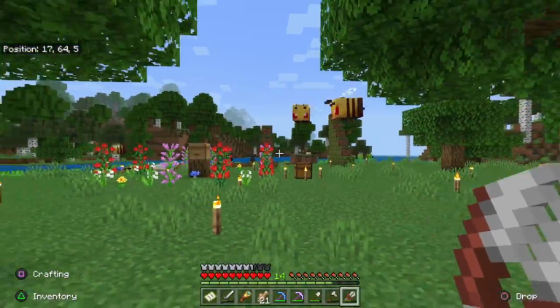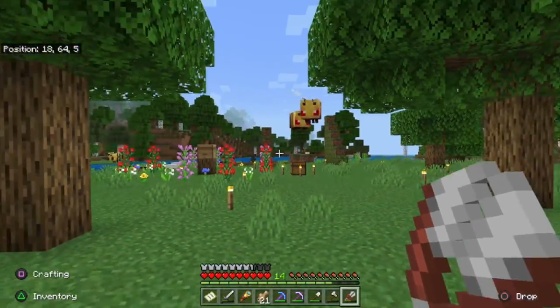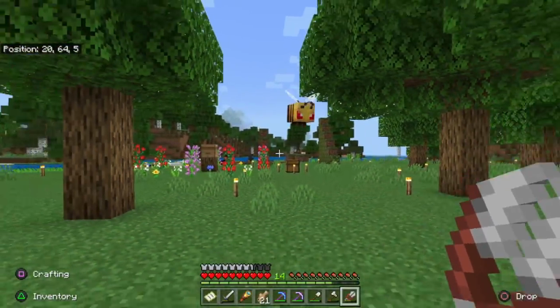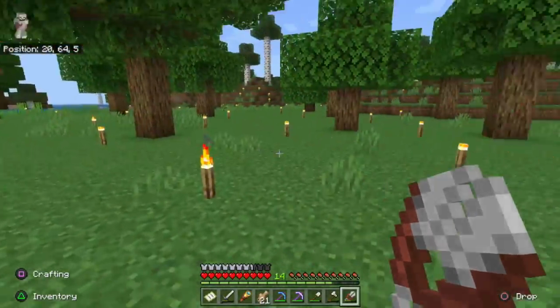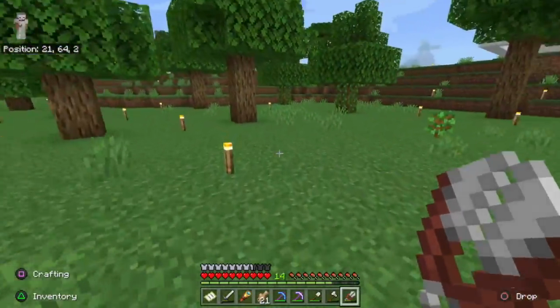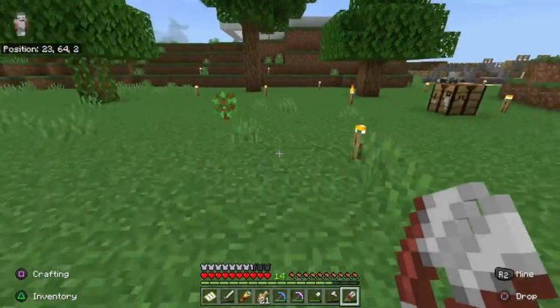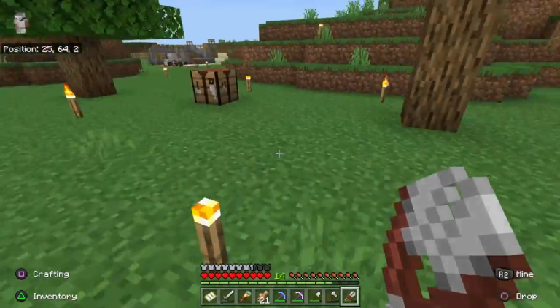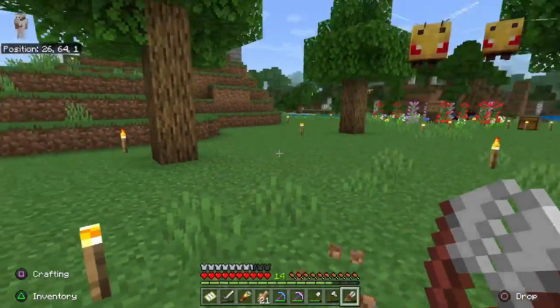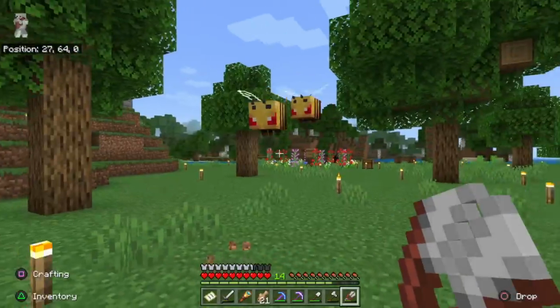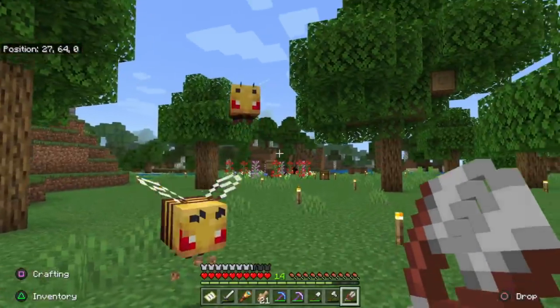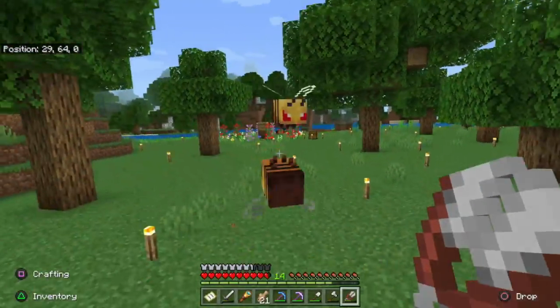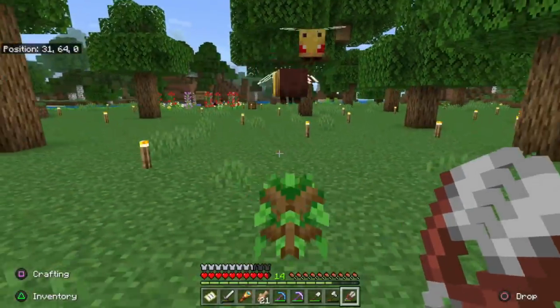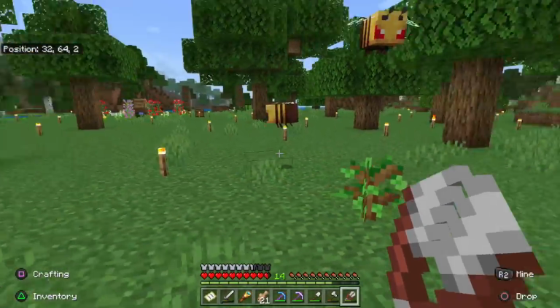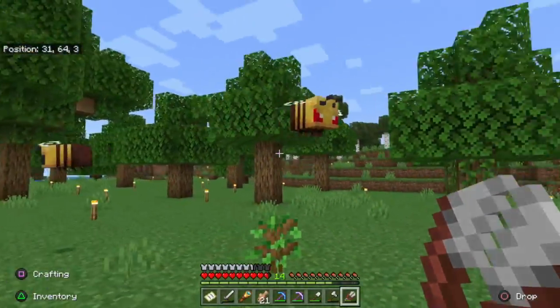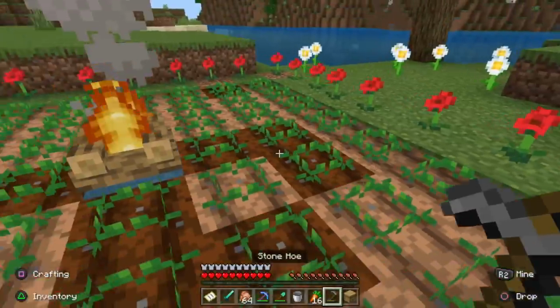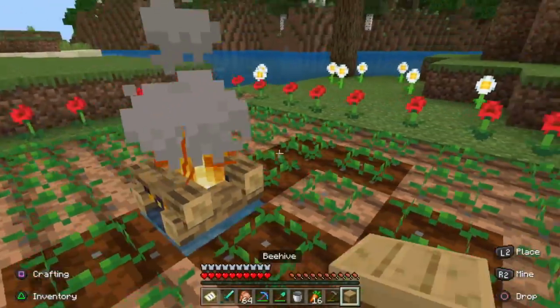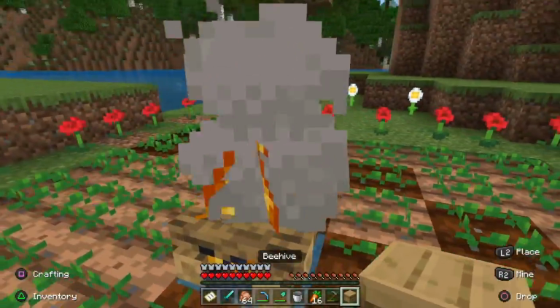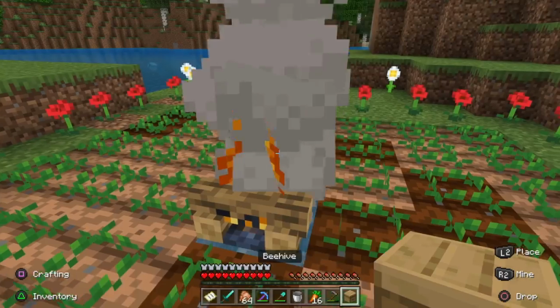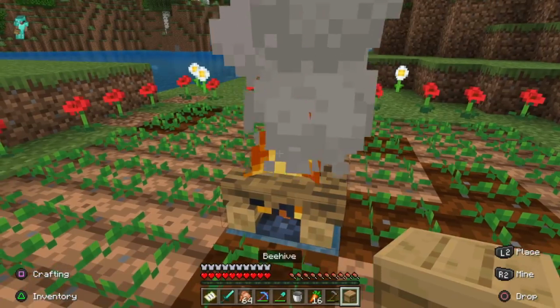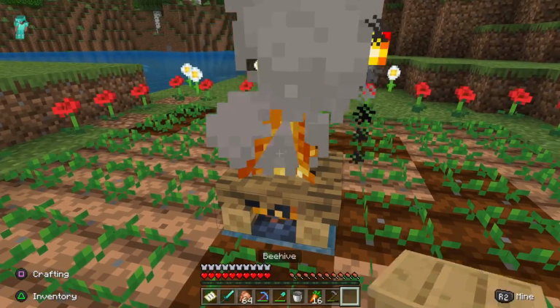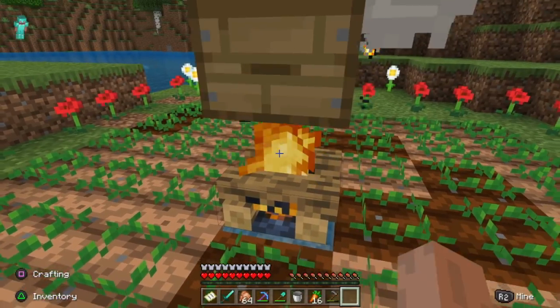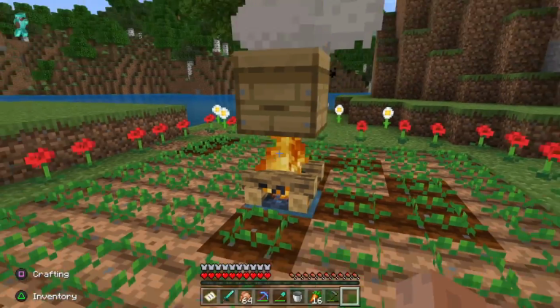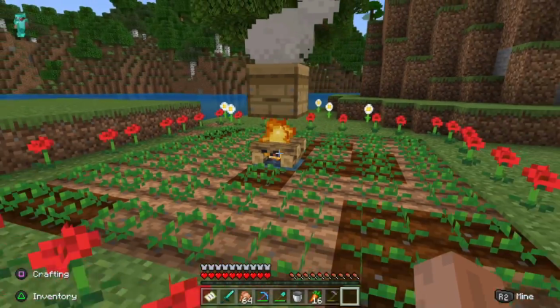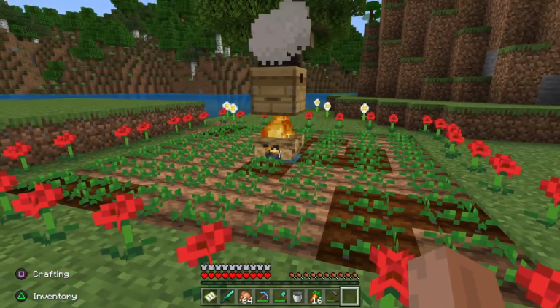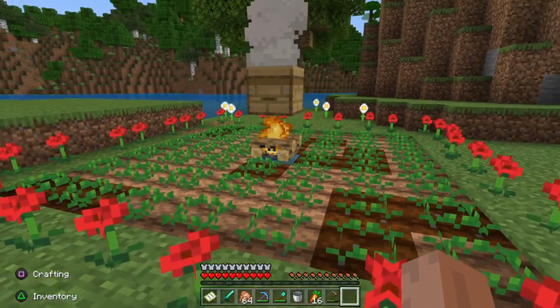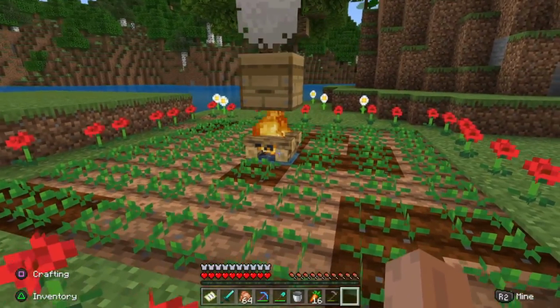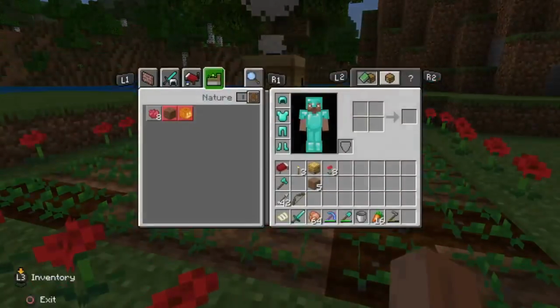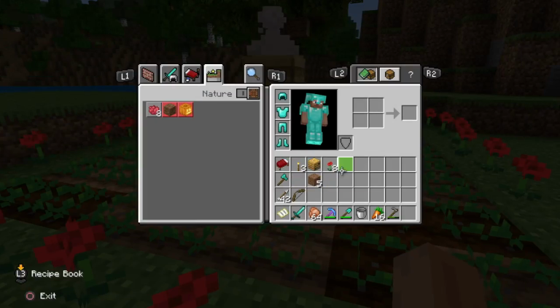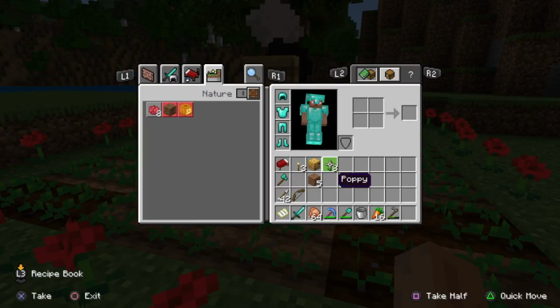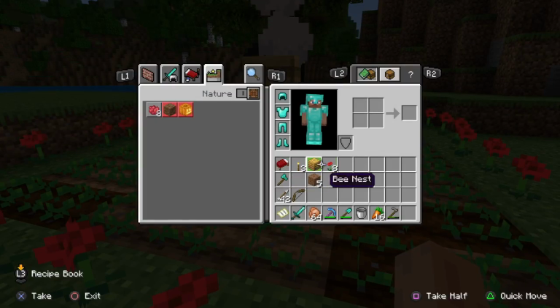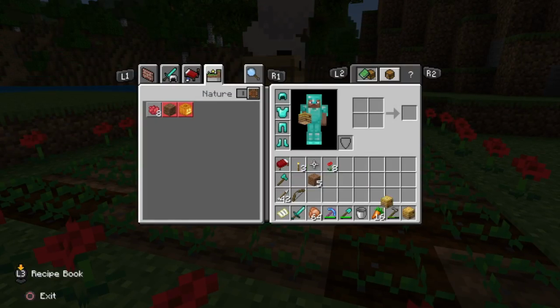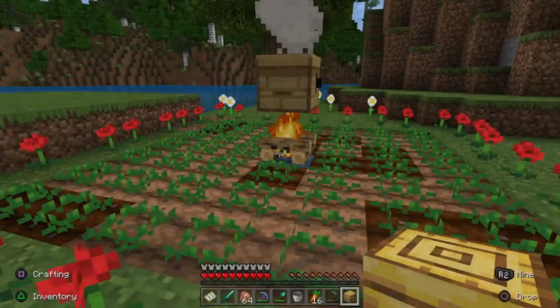Bees attack when their nest or hive is destroyed. They may also attack when honey or beeswax is collected from their nest or hive, but a good way to stop this is by placing a campfire underneath. This is similar to how real beekeepers use smoke to calm bees before harvesting their honey.